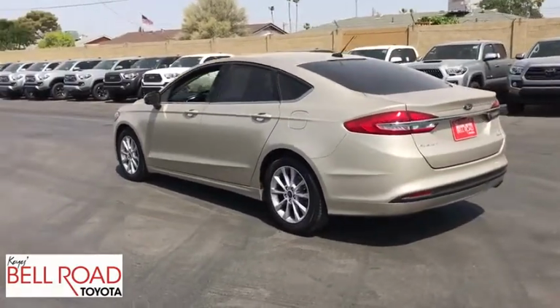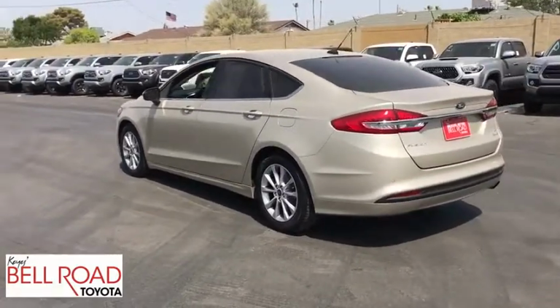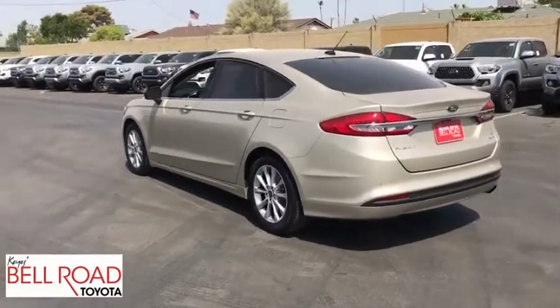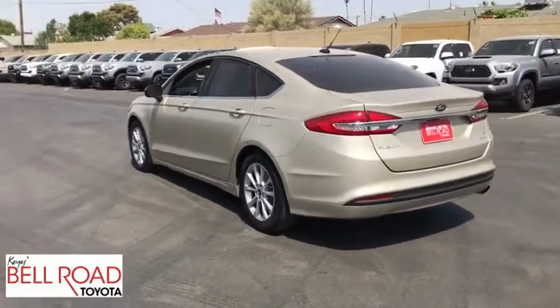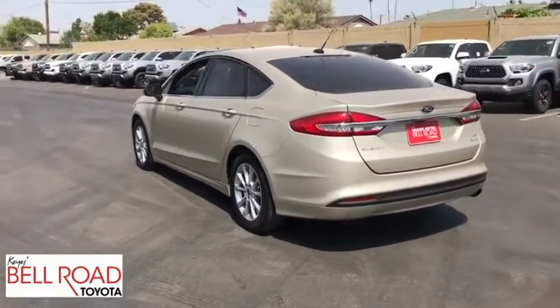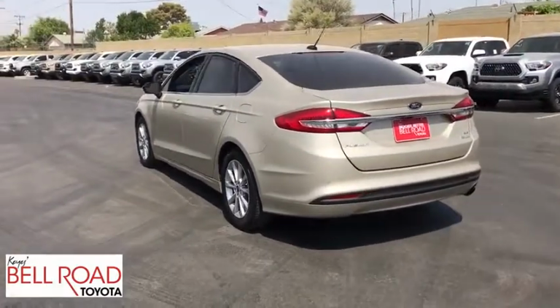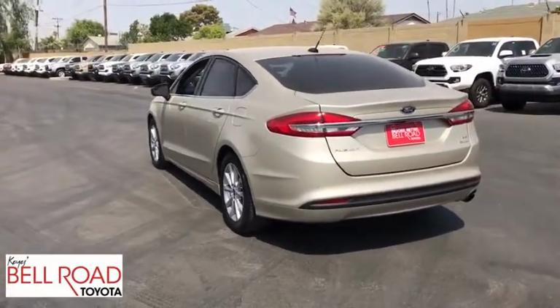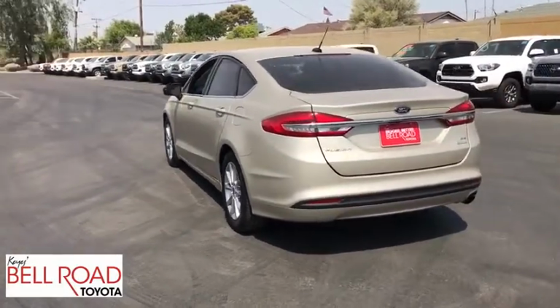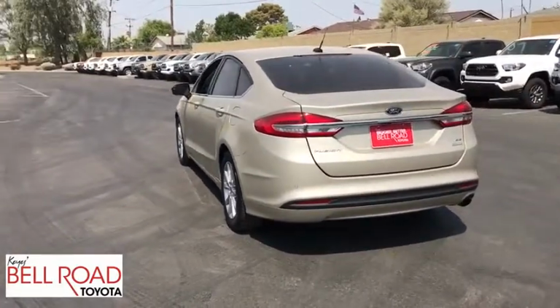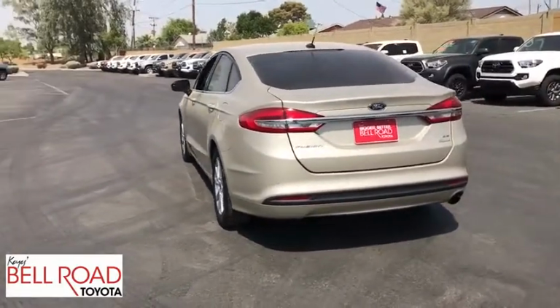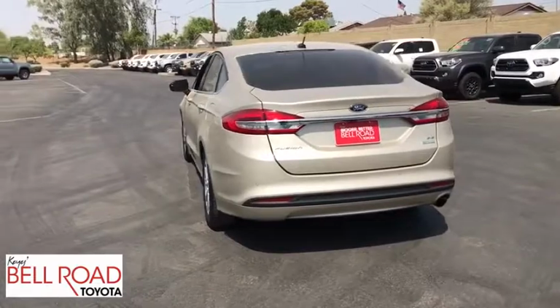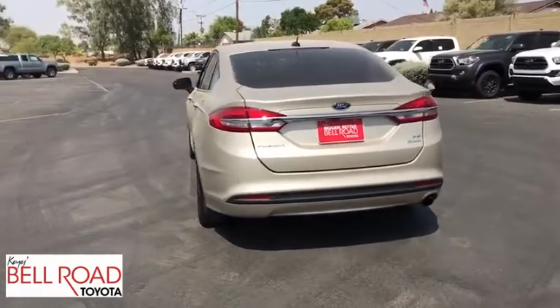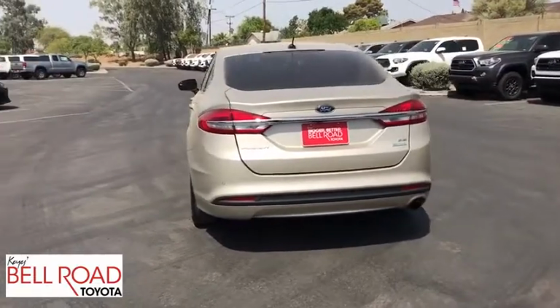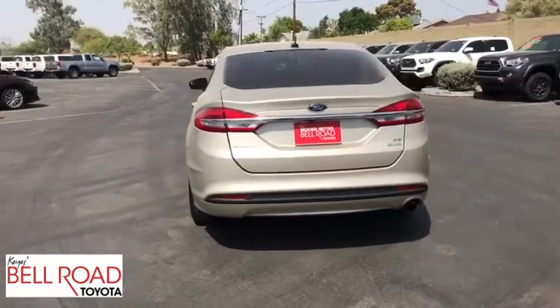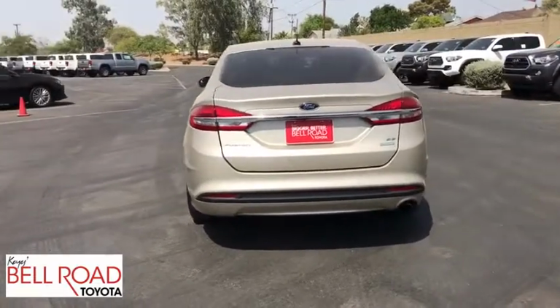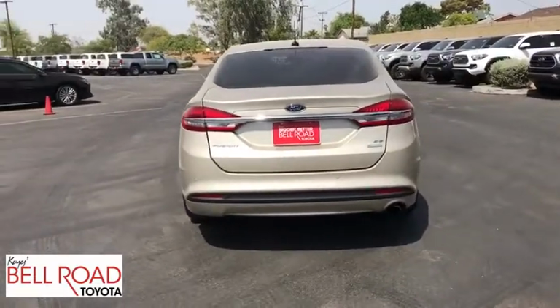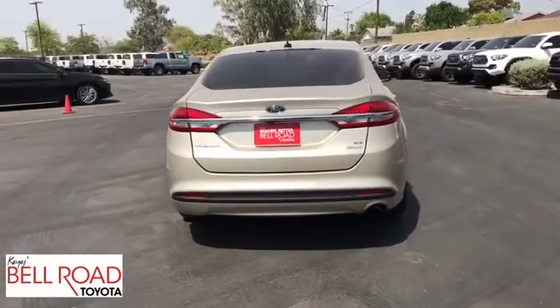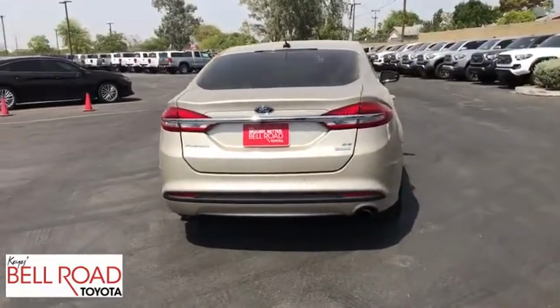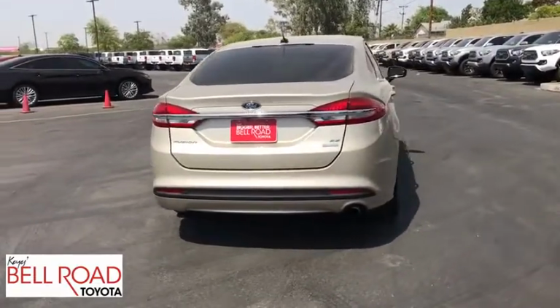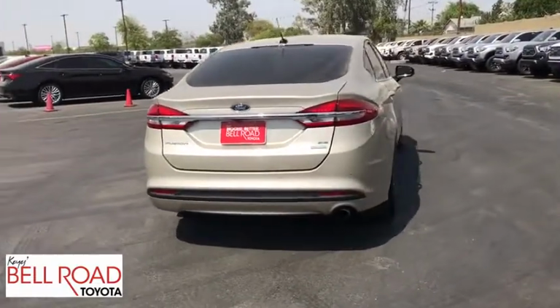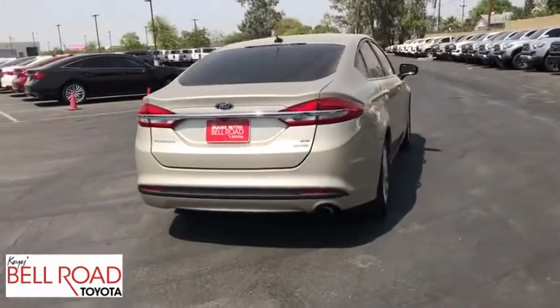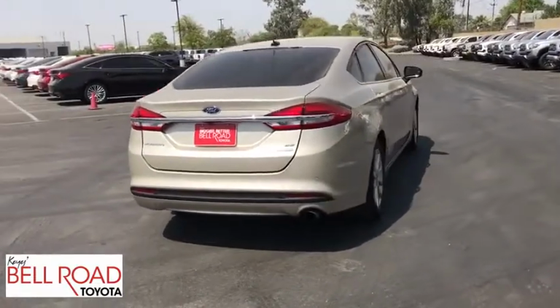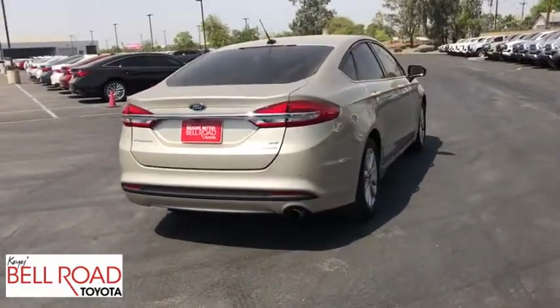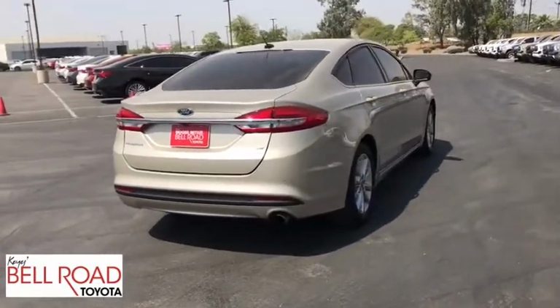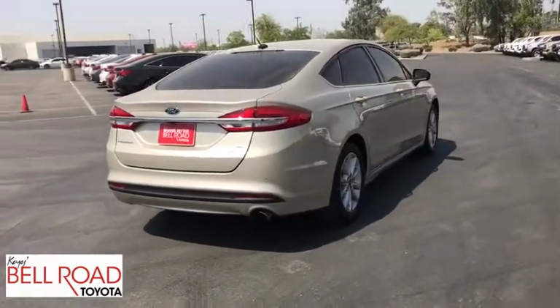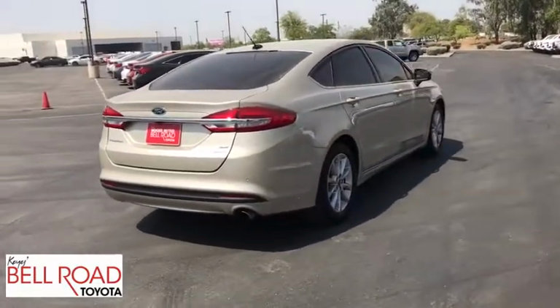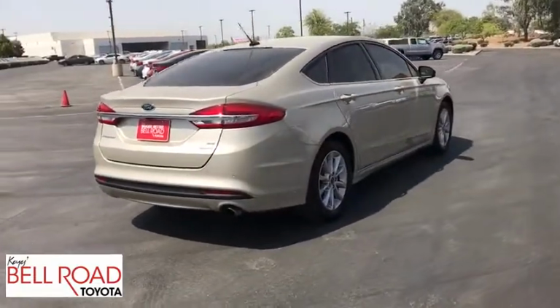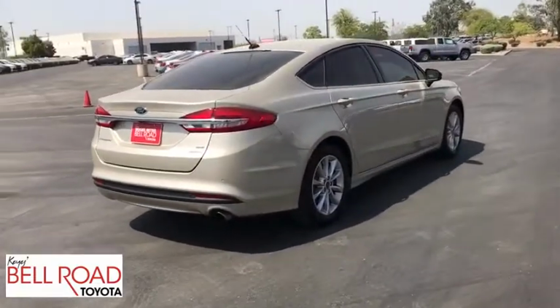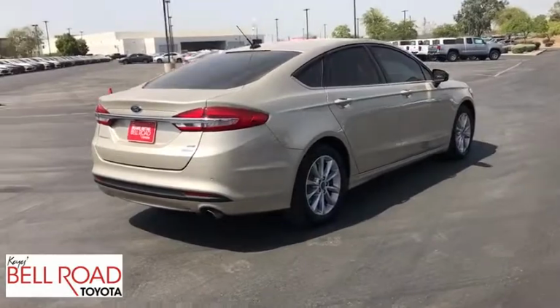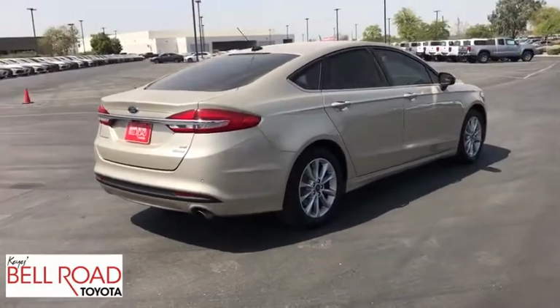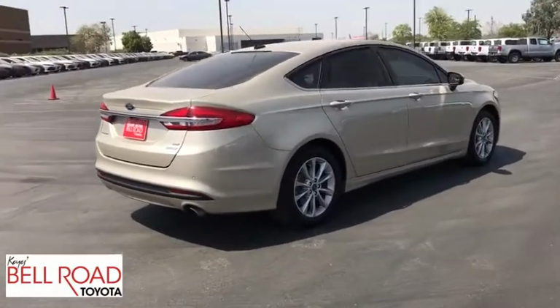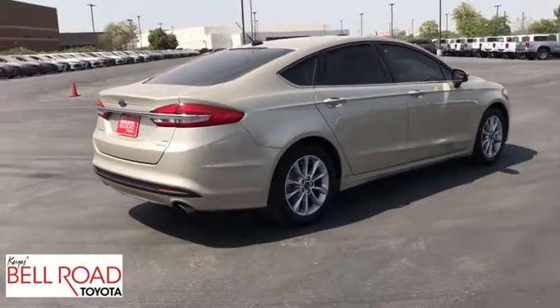Stability control, traction control, keyless entry, anti-lock braking system, power passenger seat, backup camera, steering wheel audio controls, Bluetooth.